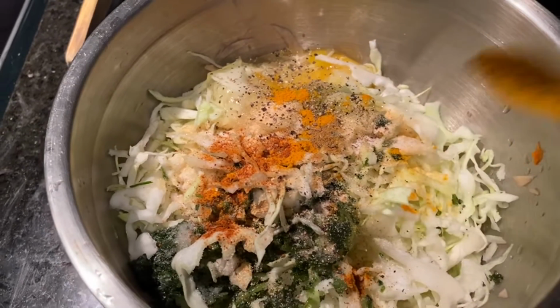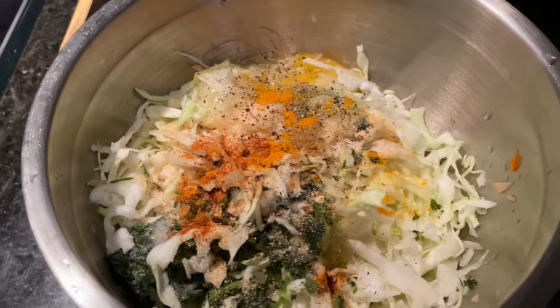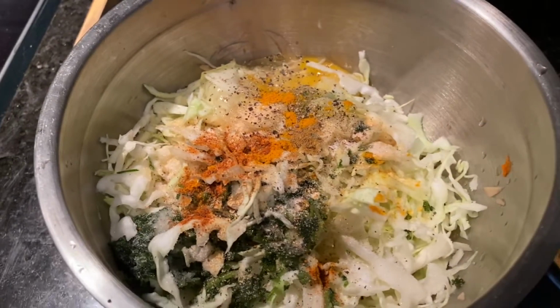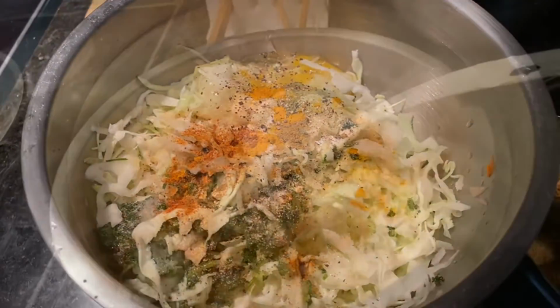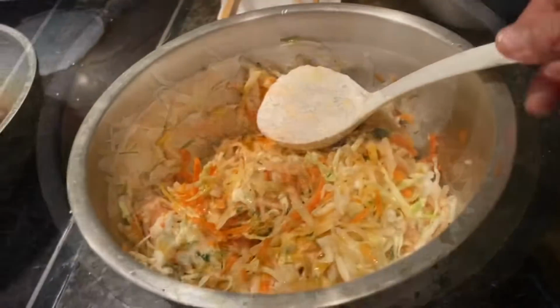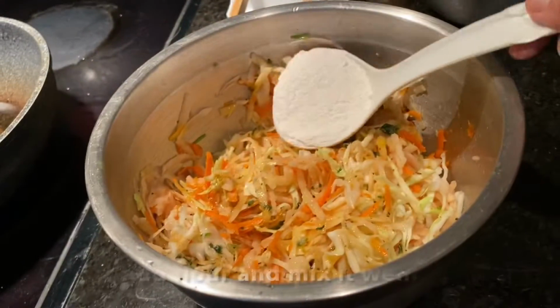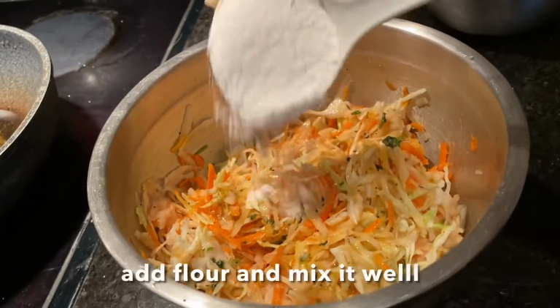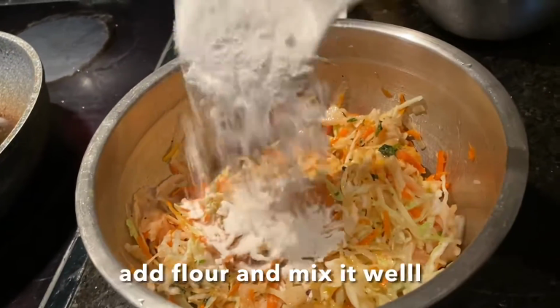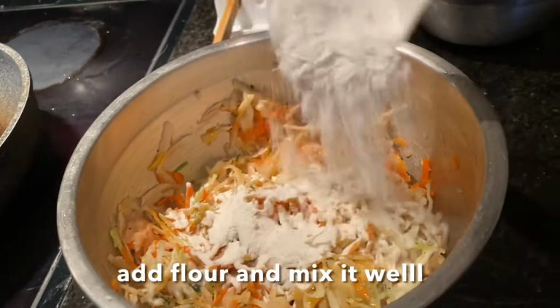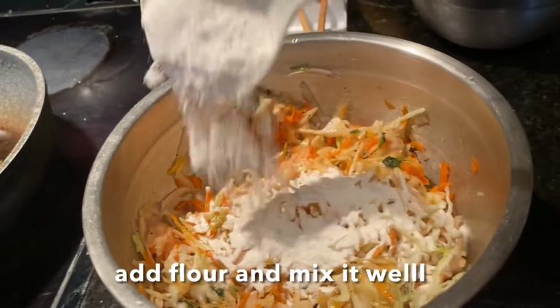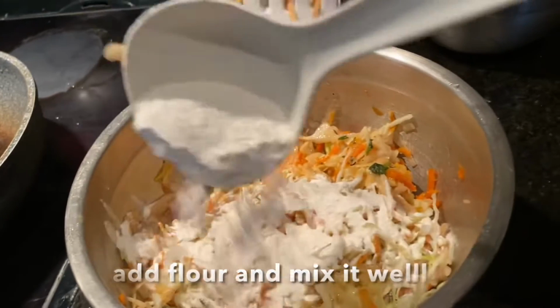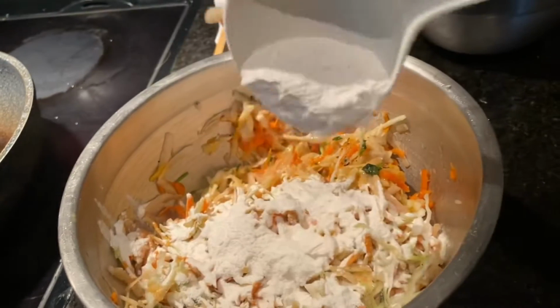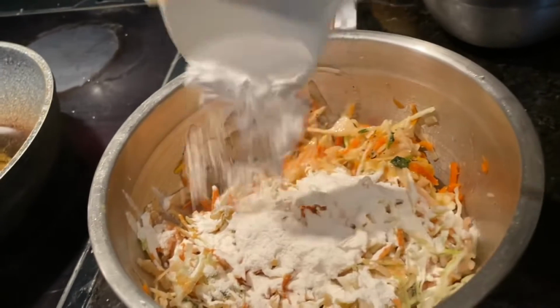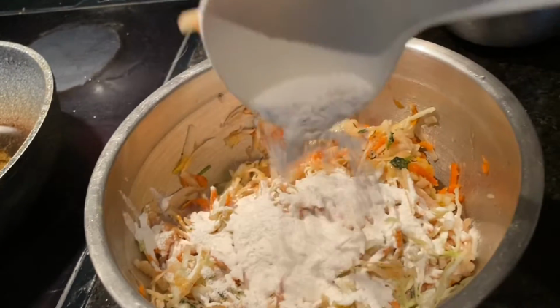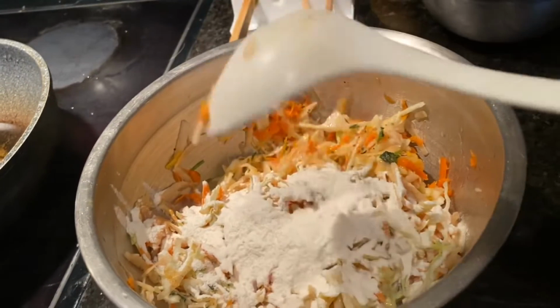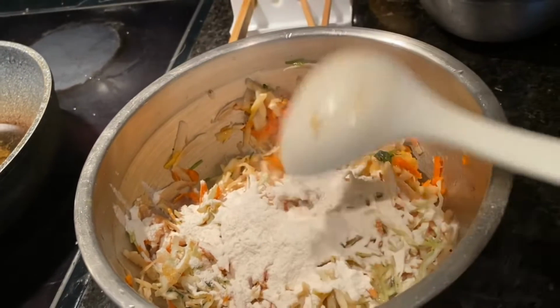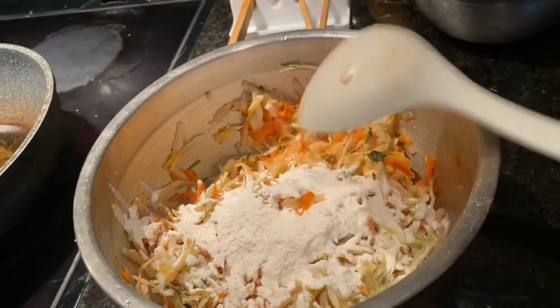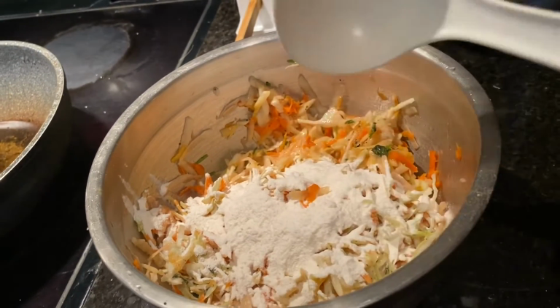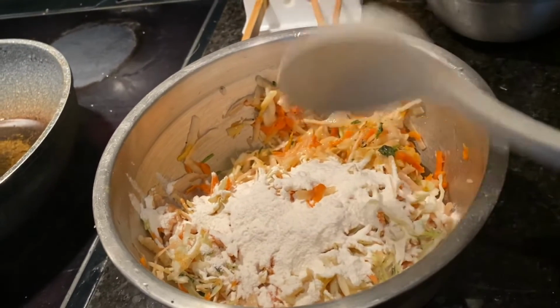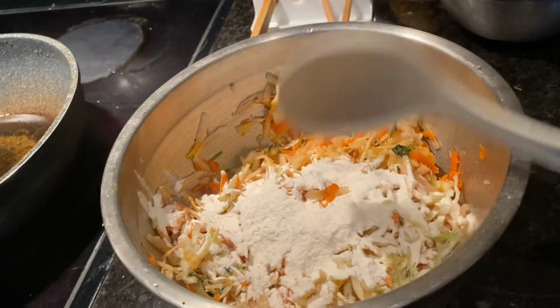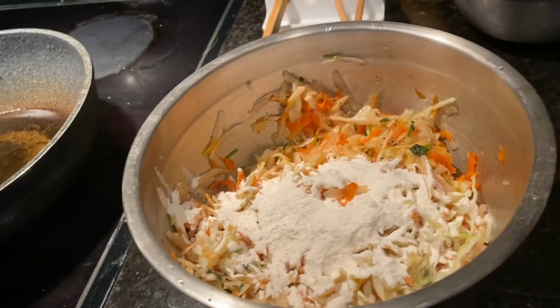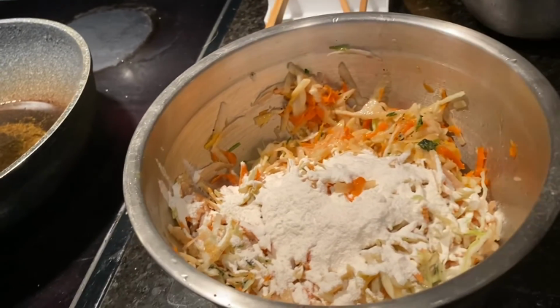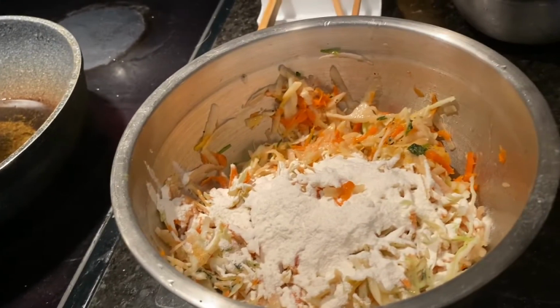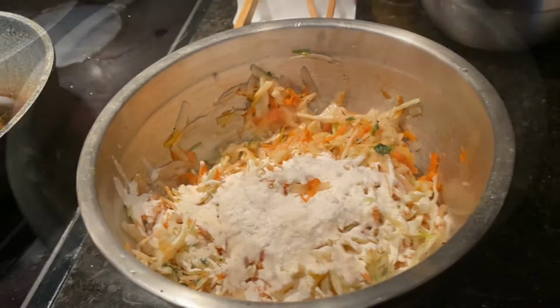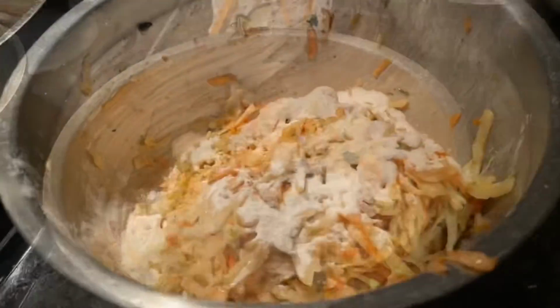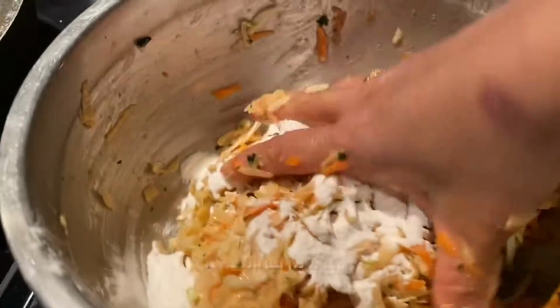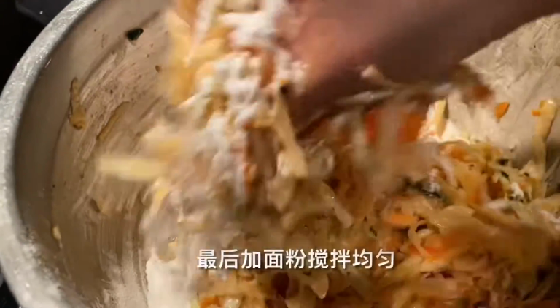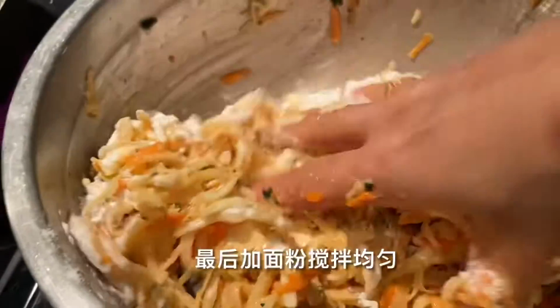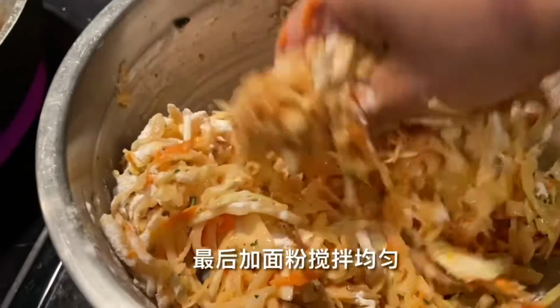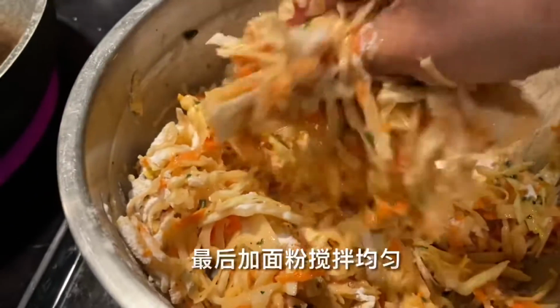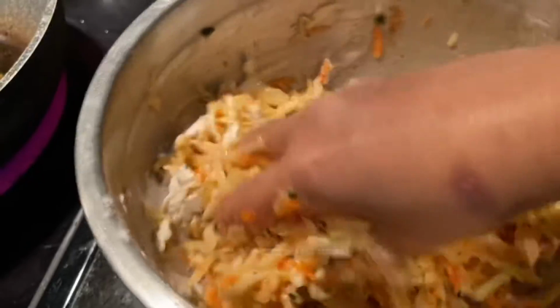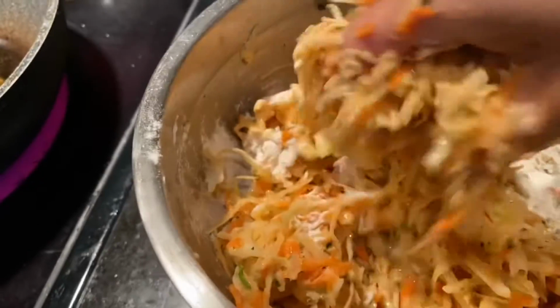I'll get the flour ready — some flour. Sometimes I also use chickpea flour; they're both good. Use your clean hand to mix it well.